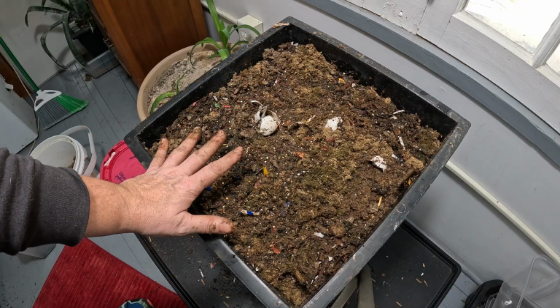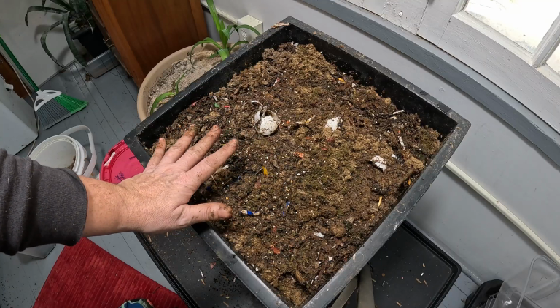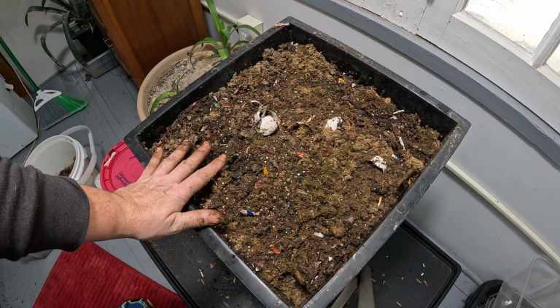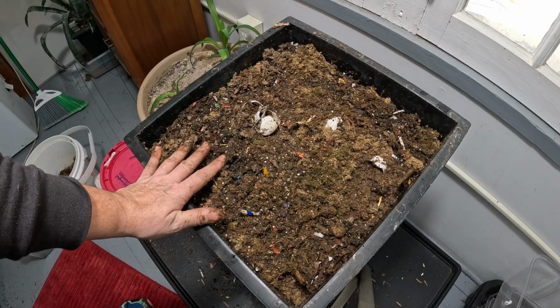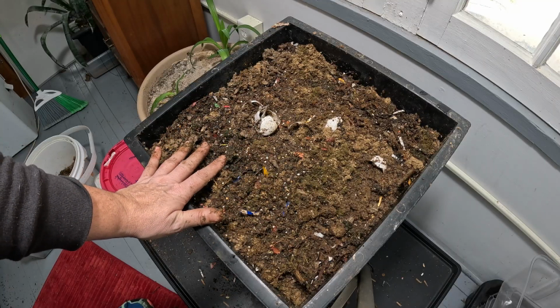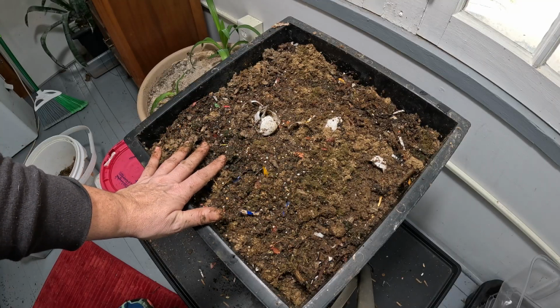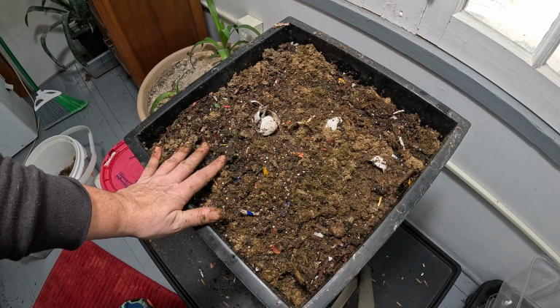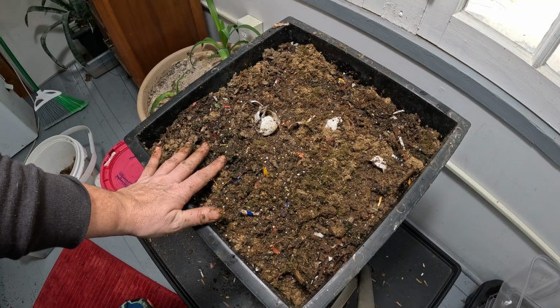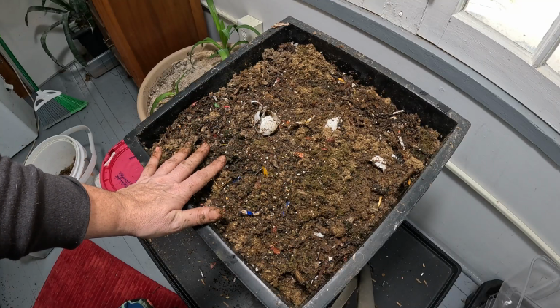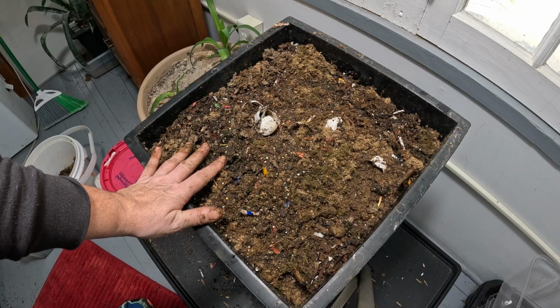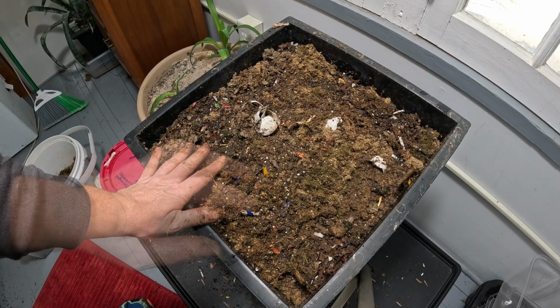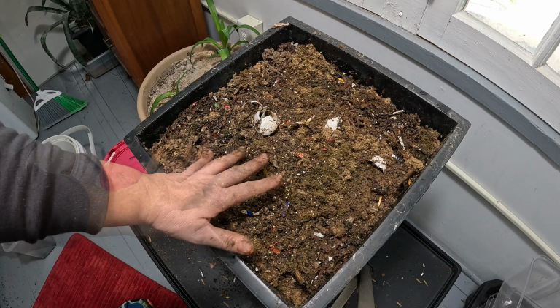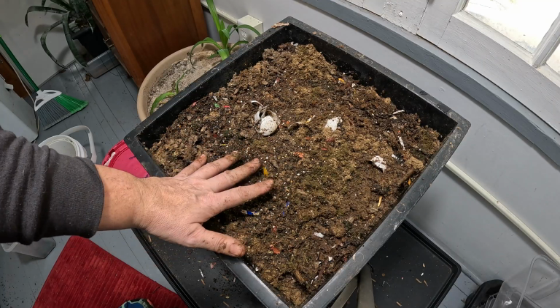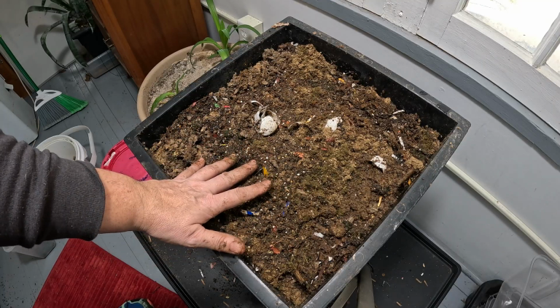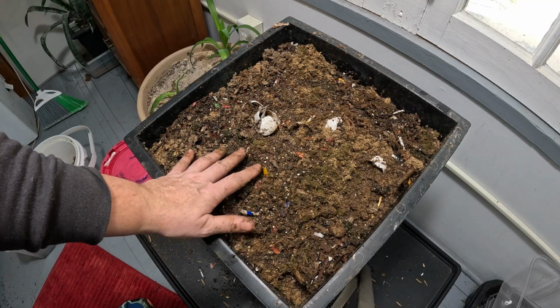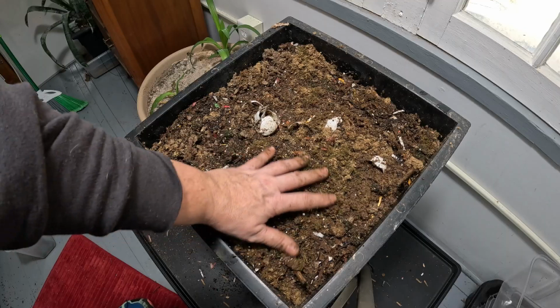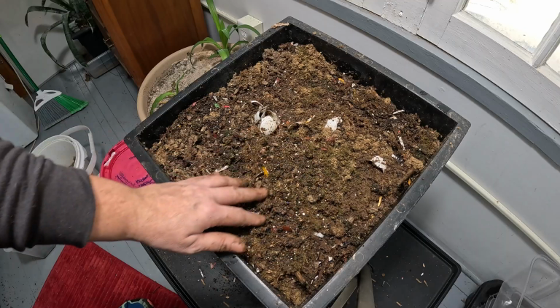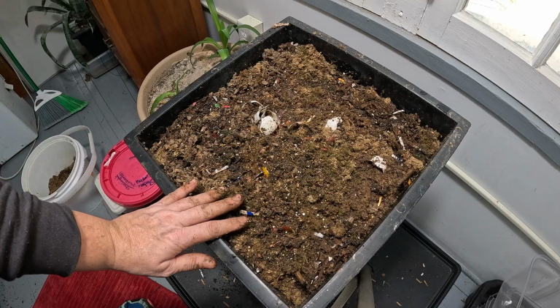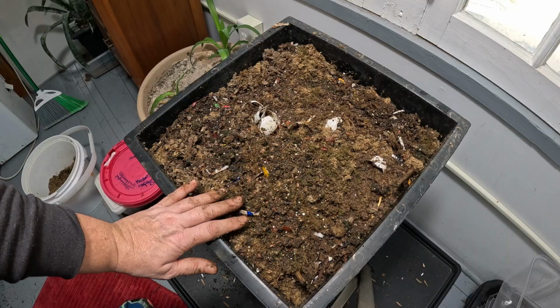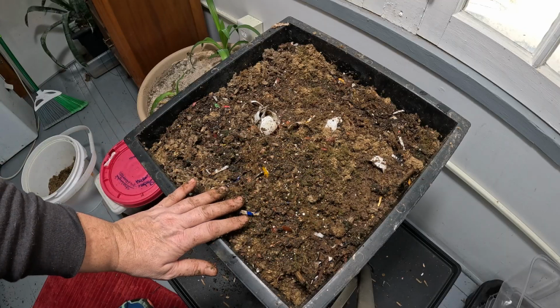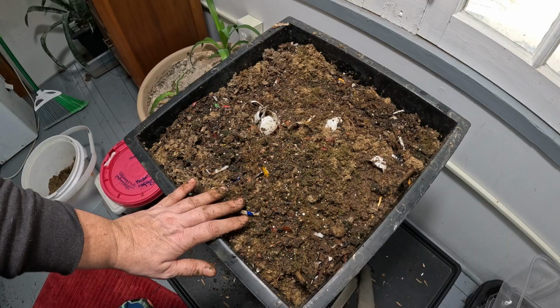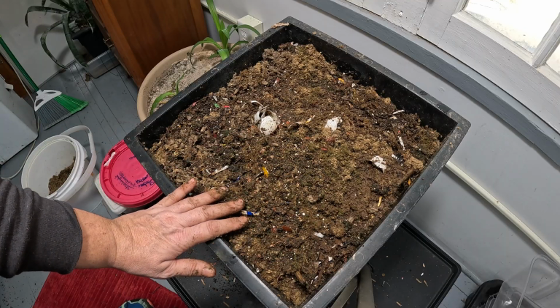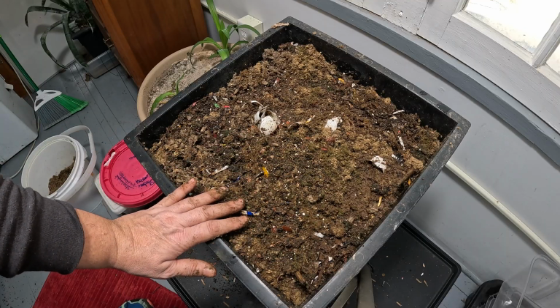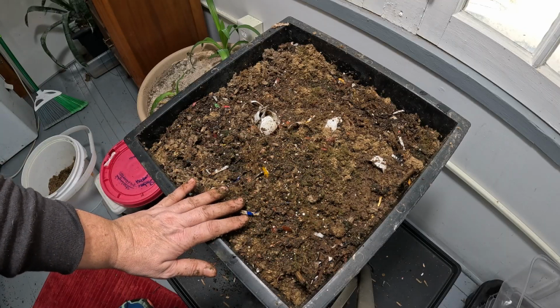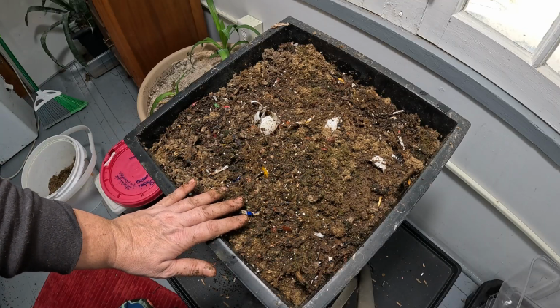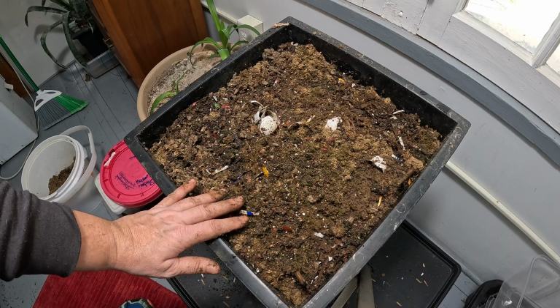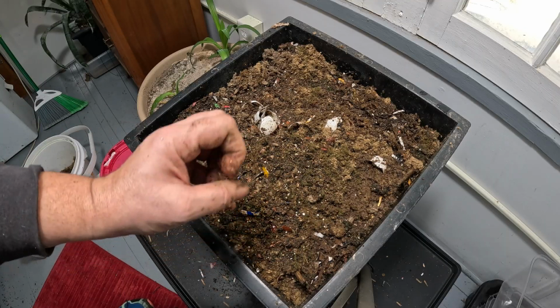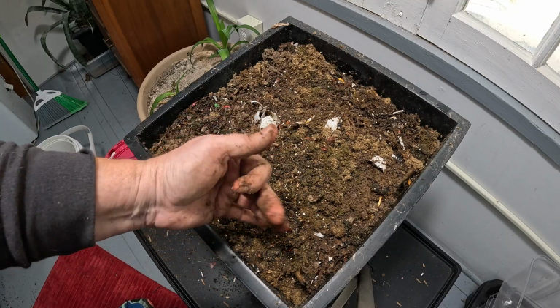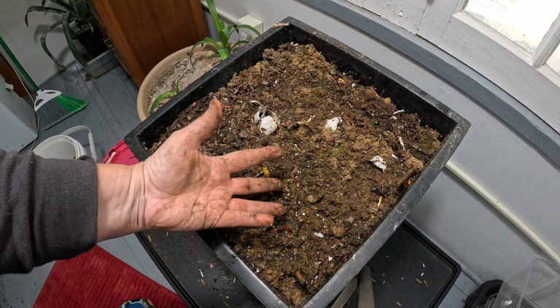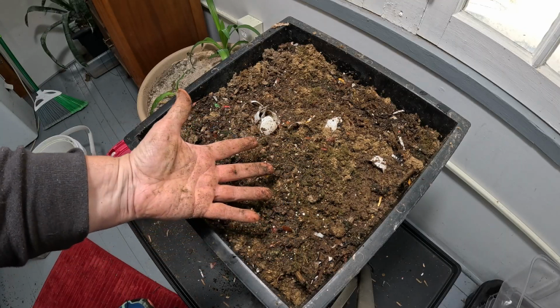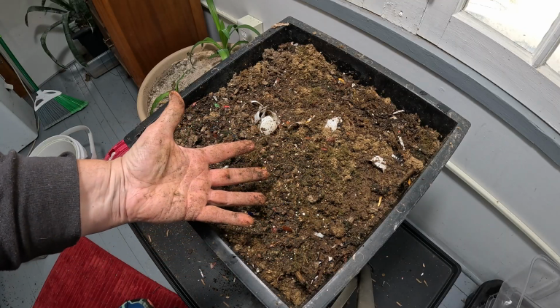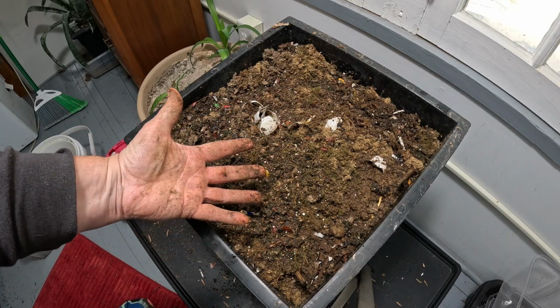Give me your questions about the red wigglers or the tower system below. That's about it - I wanted to thank everybody for hanging out with me and my worms. Everybody have a good day.